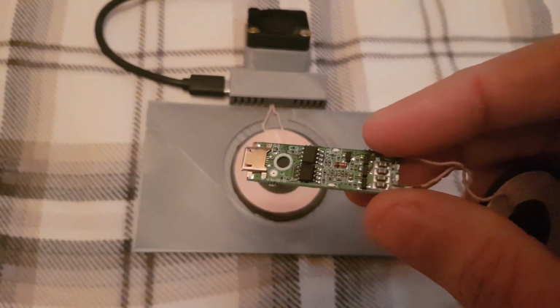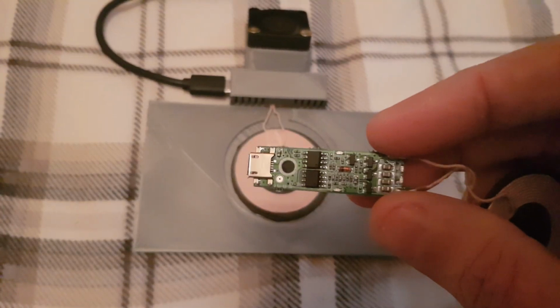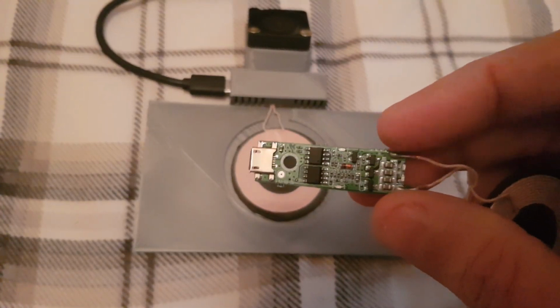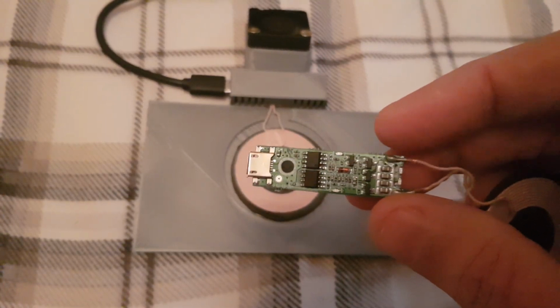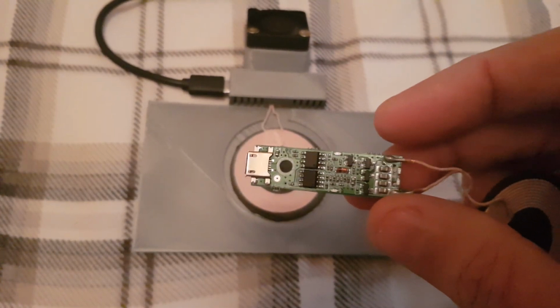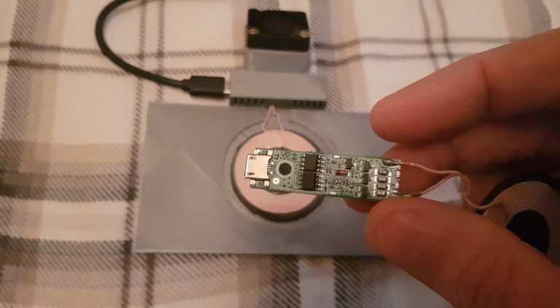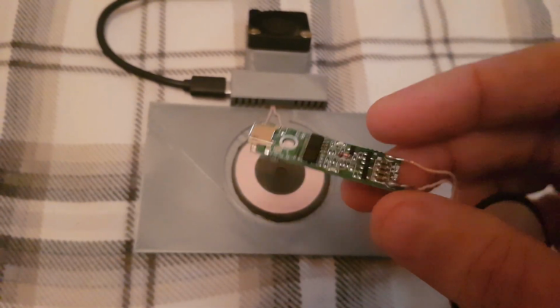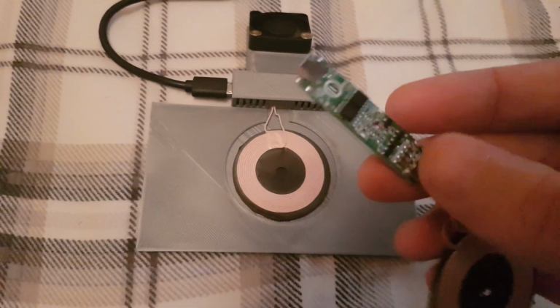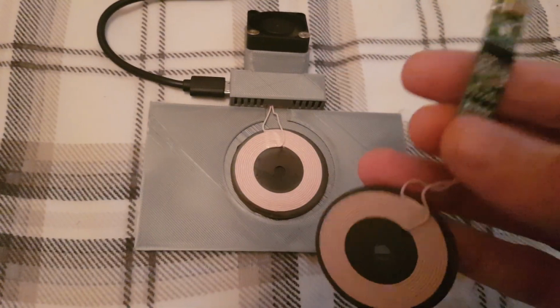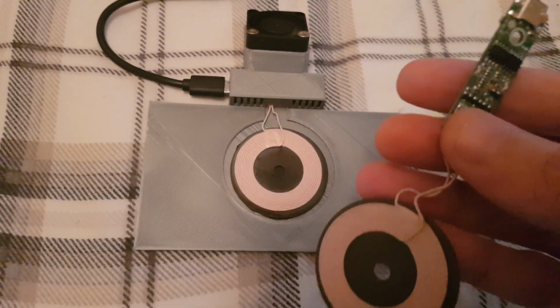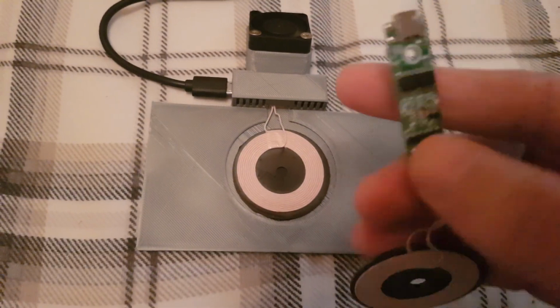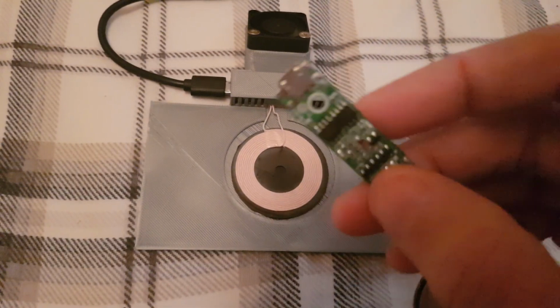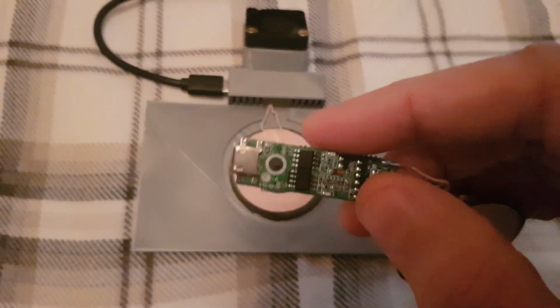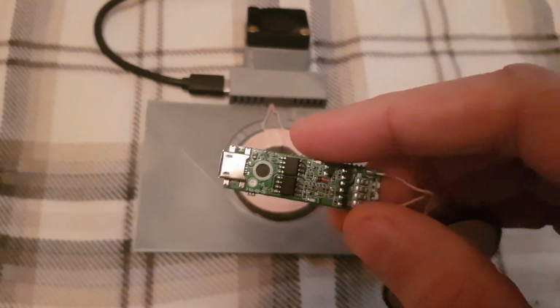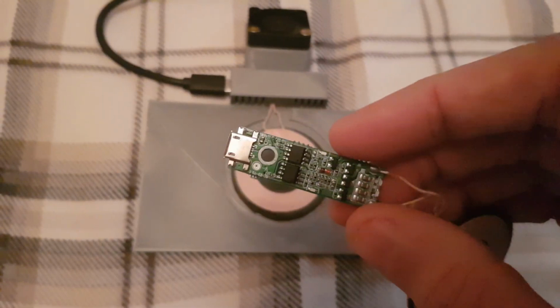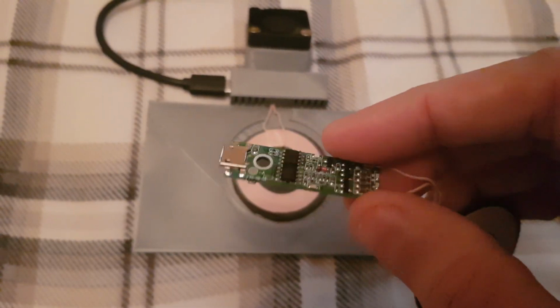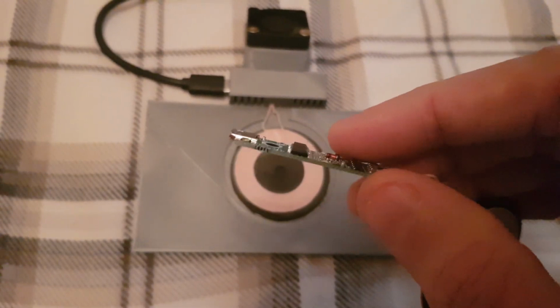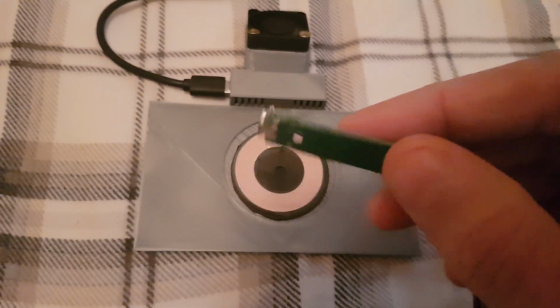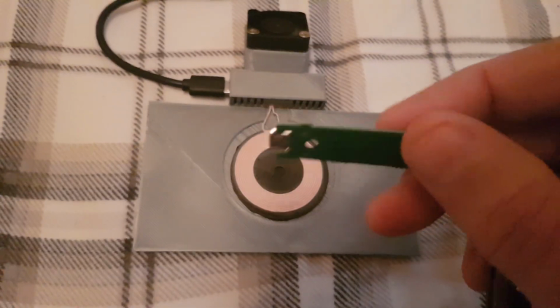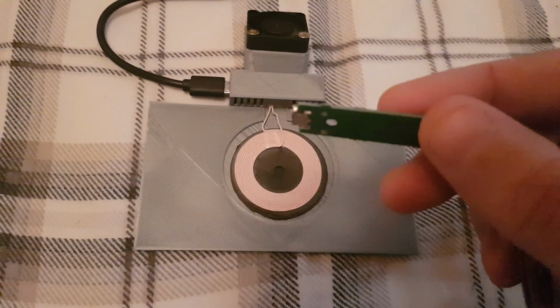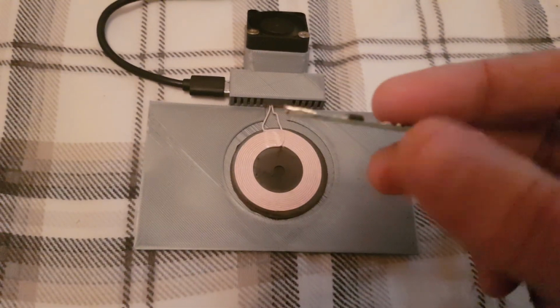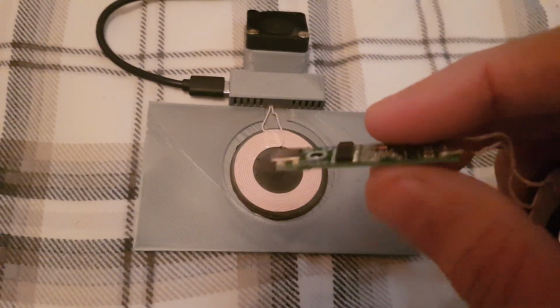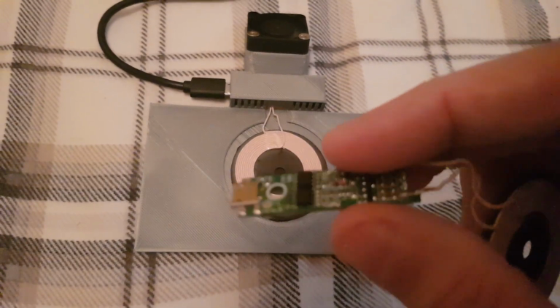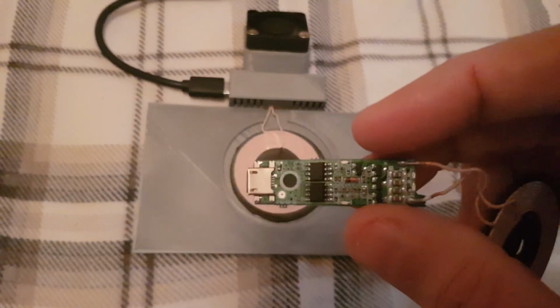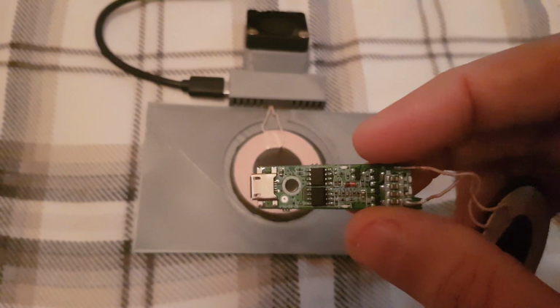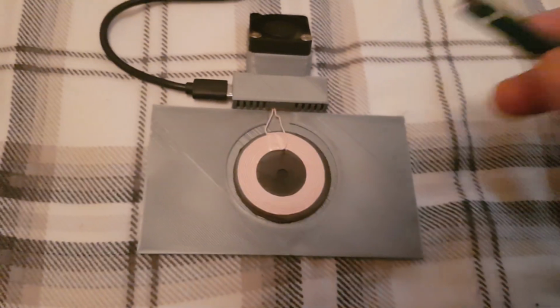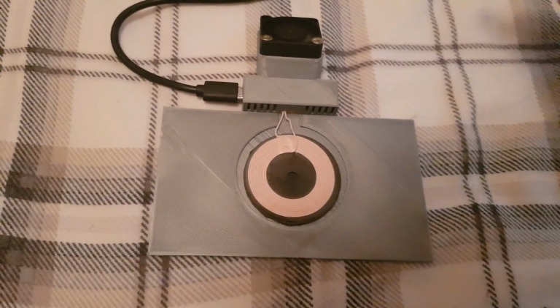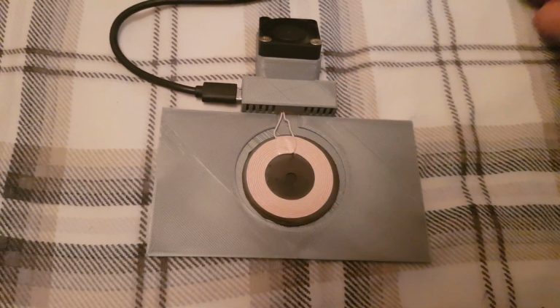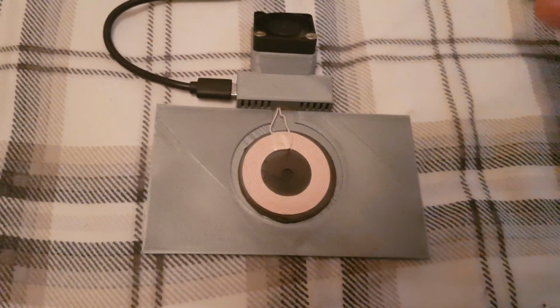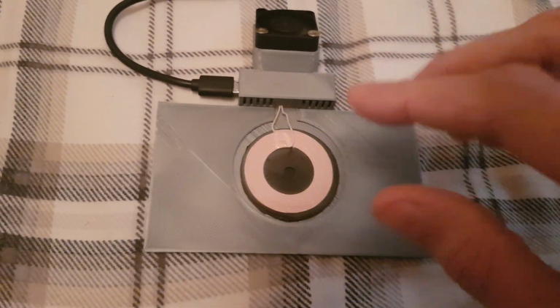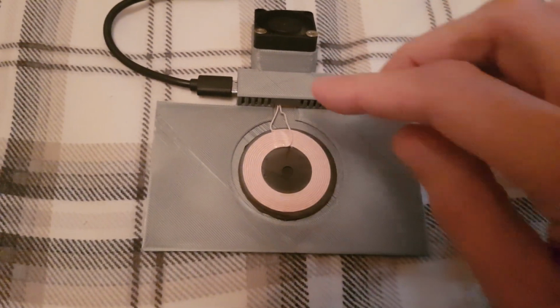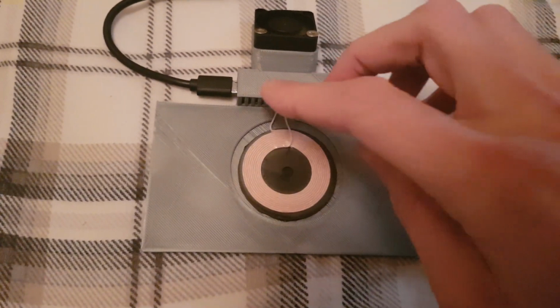I measured them whilst I was charging my phone — they got up to around about 72 degrees, which to the touch is quite, quite hot. Hence why I built this enclosure.